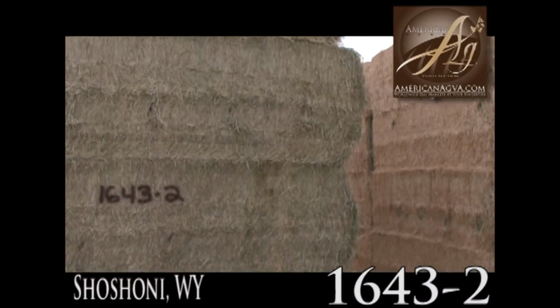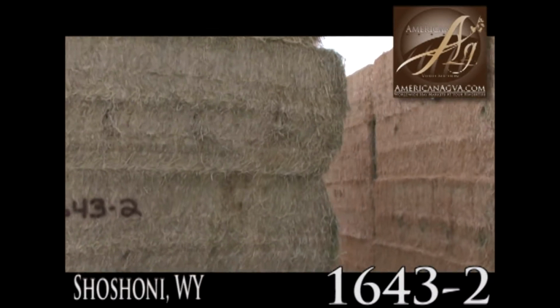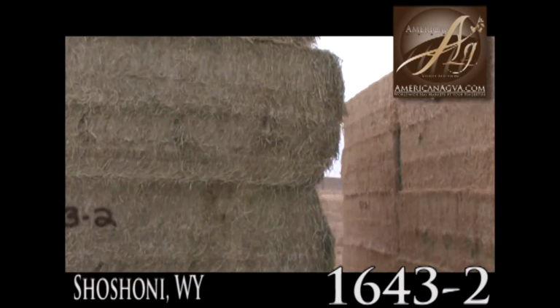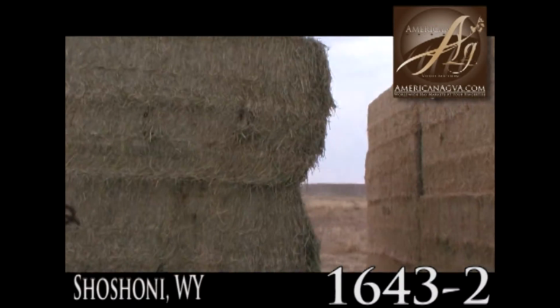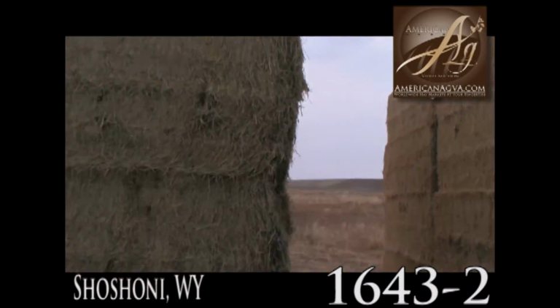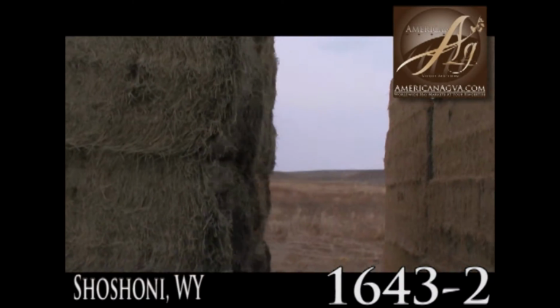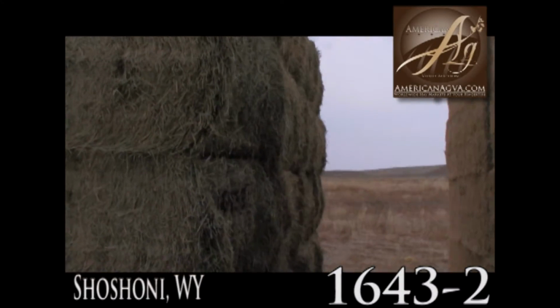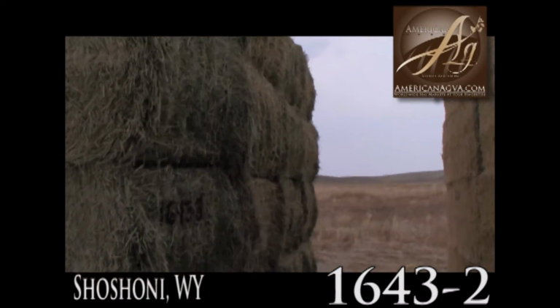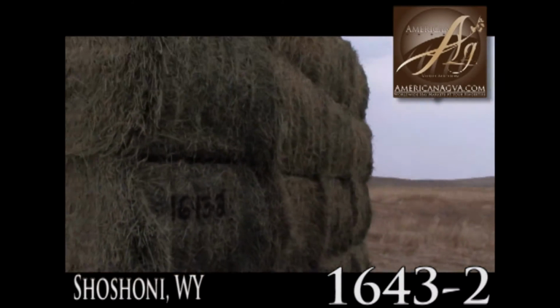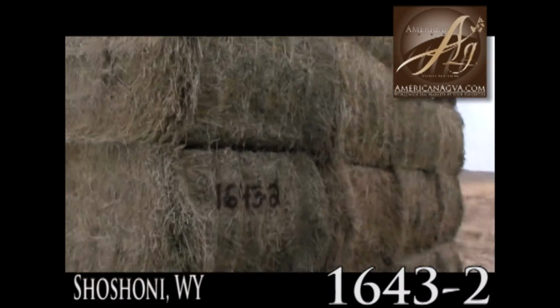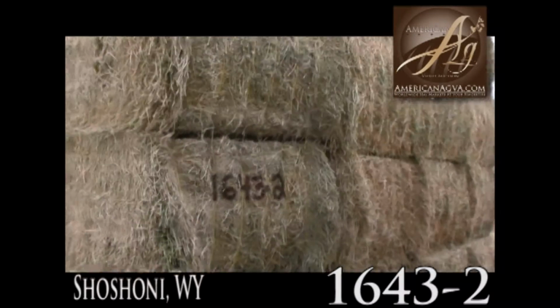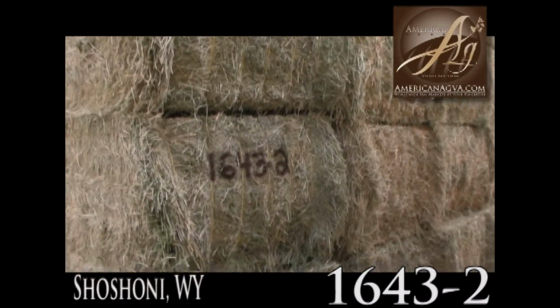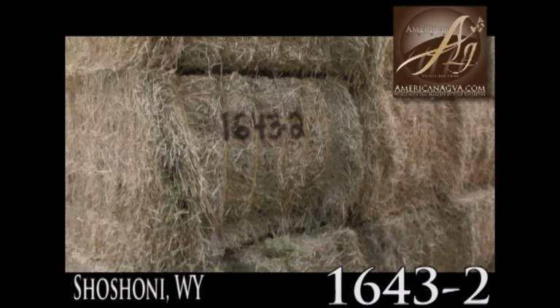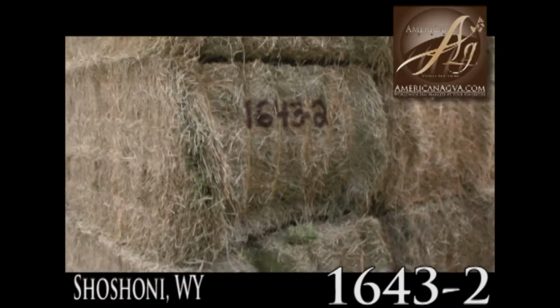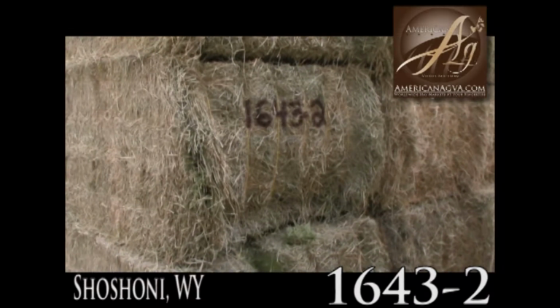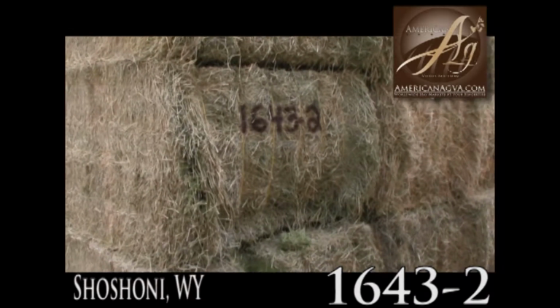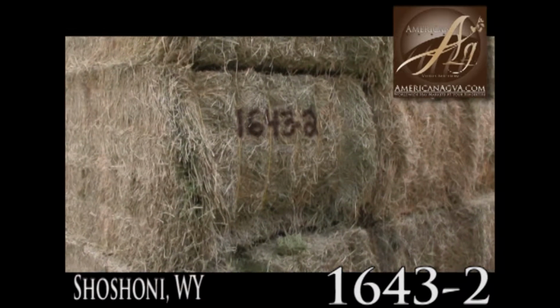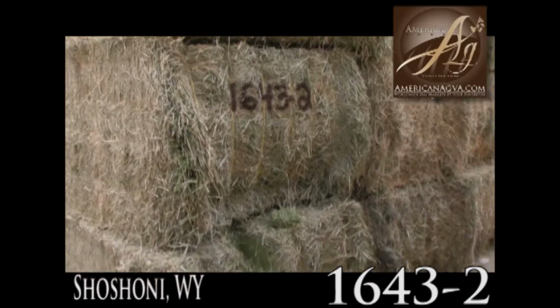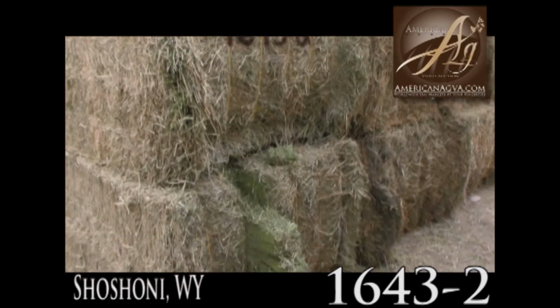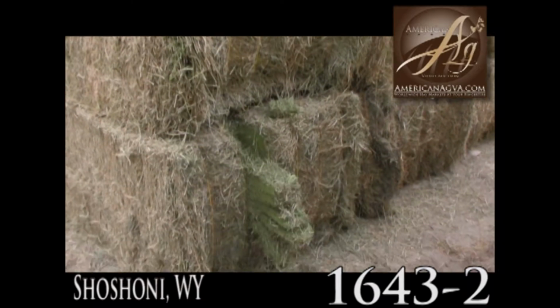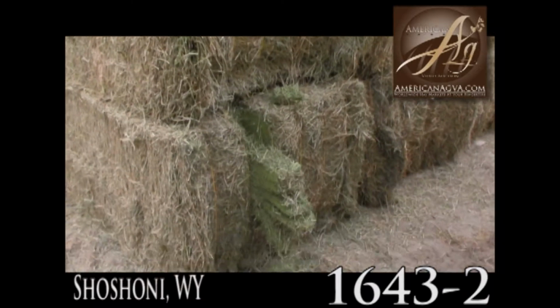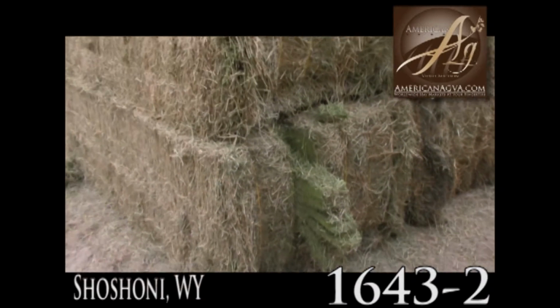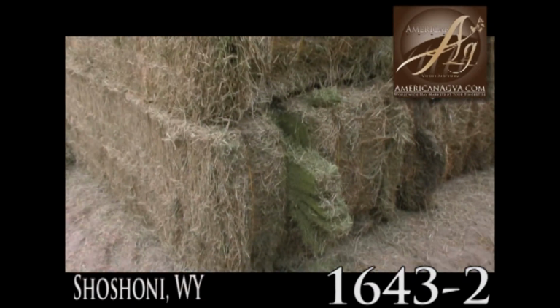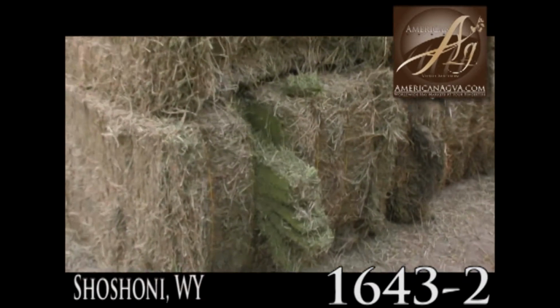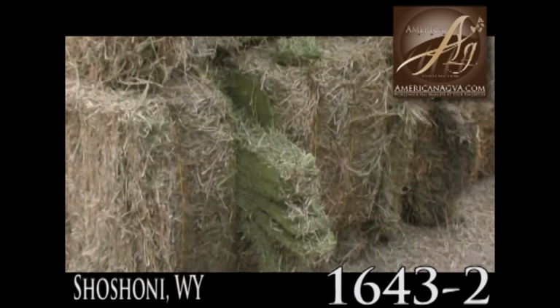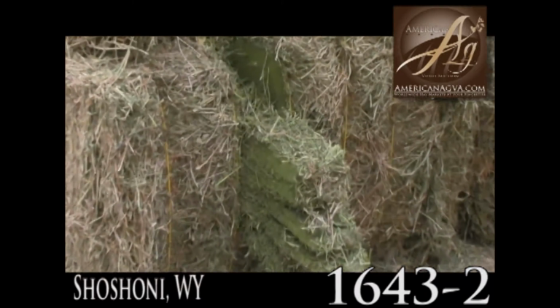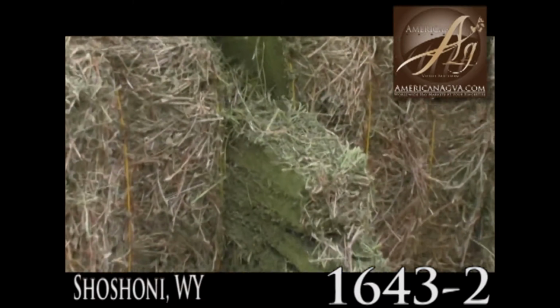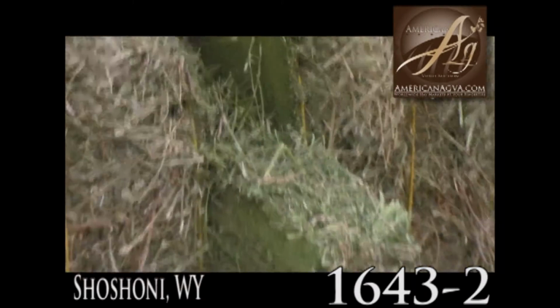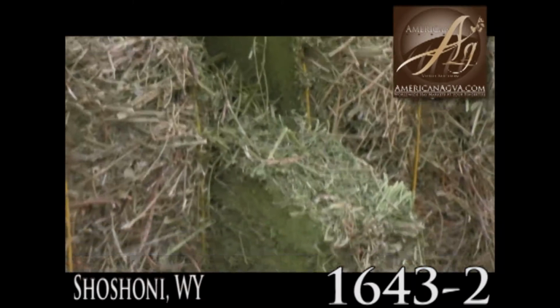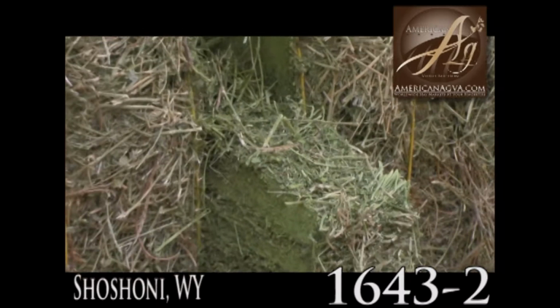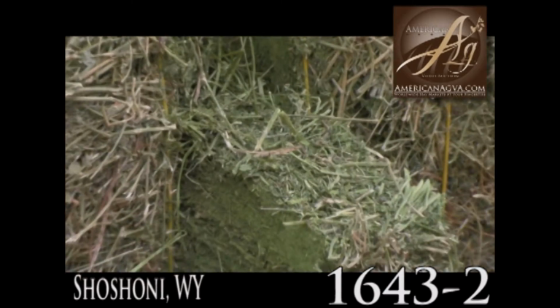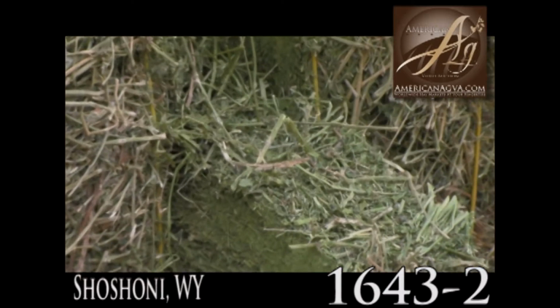Here's another cutout I did over here — and there's 1643-2, third cutting. You can see there too, there's just no damage.